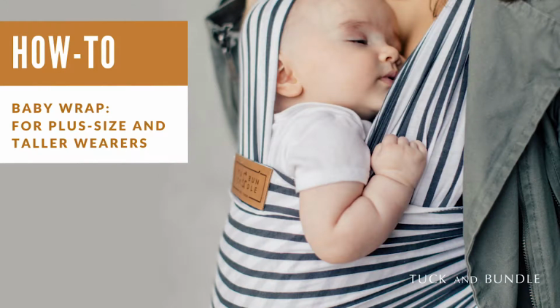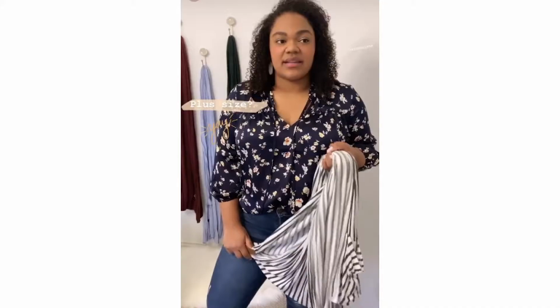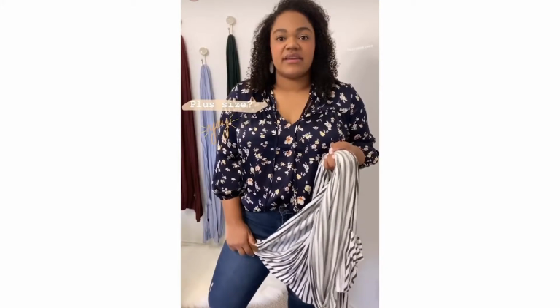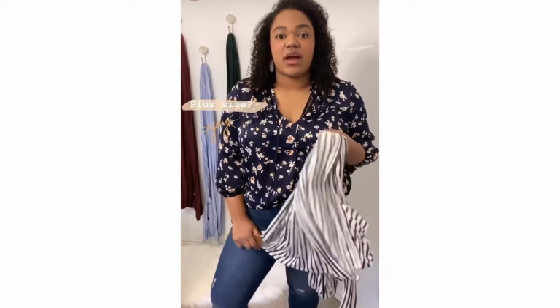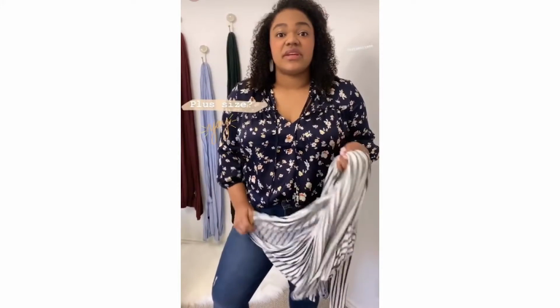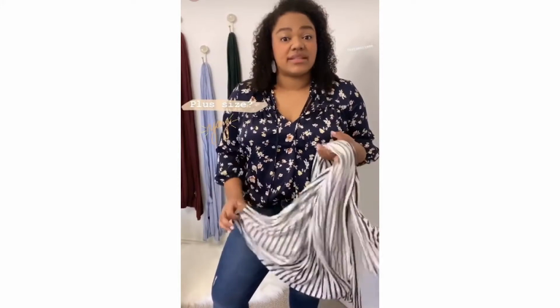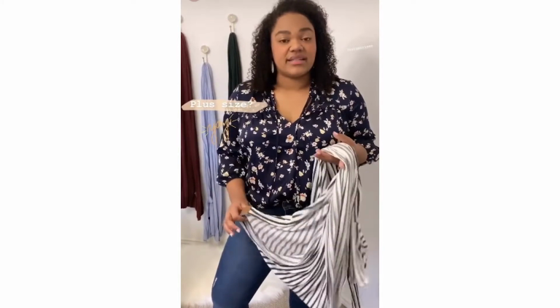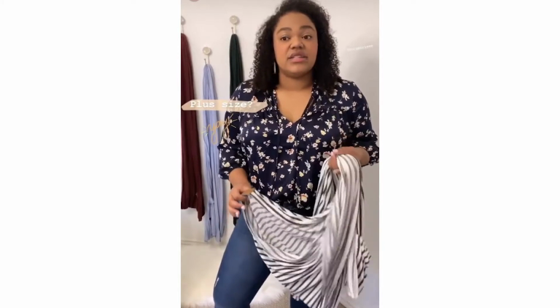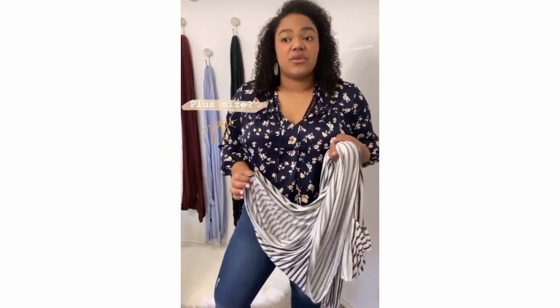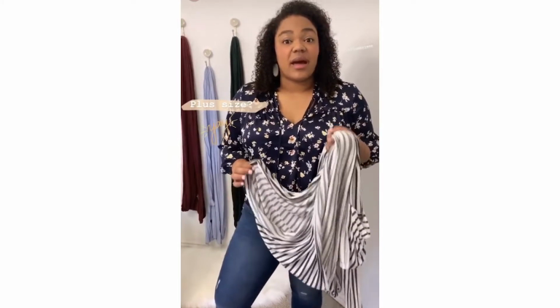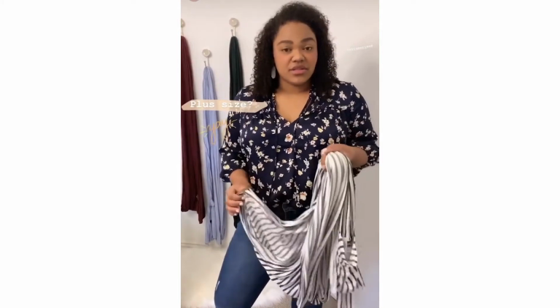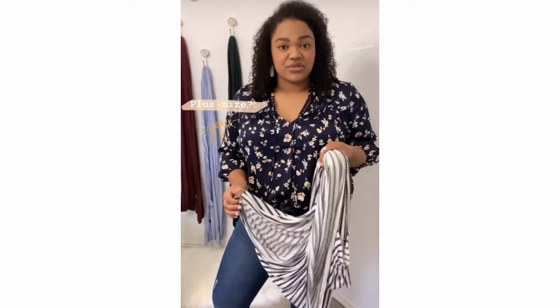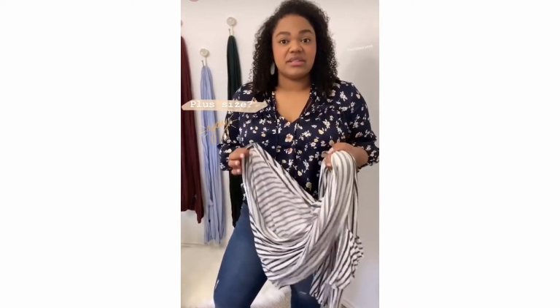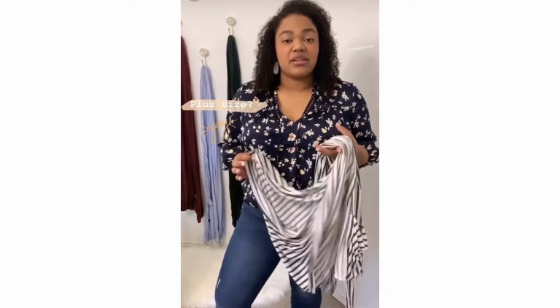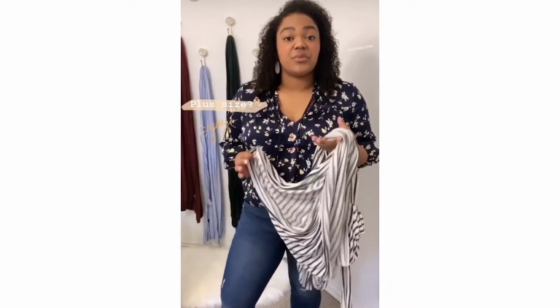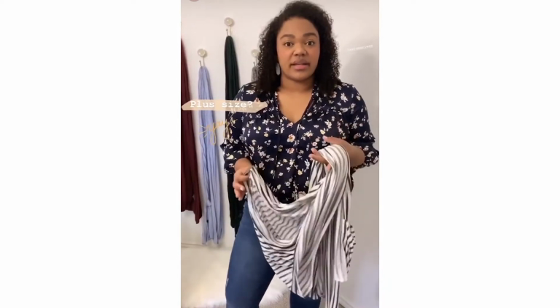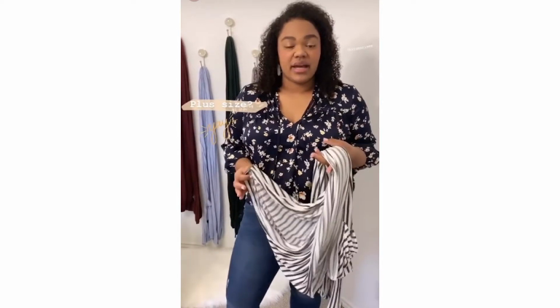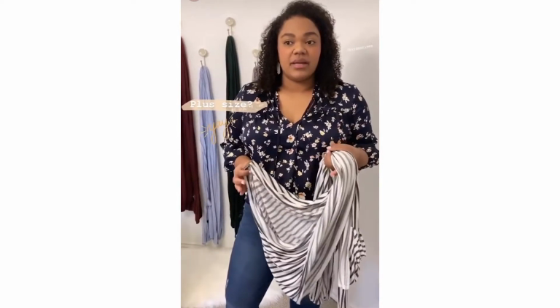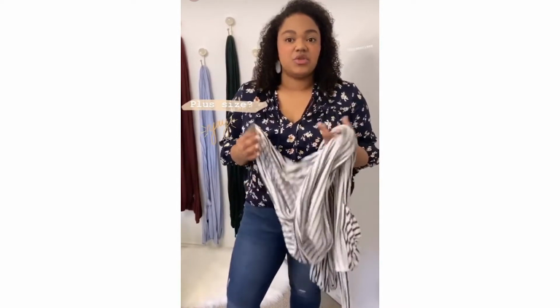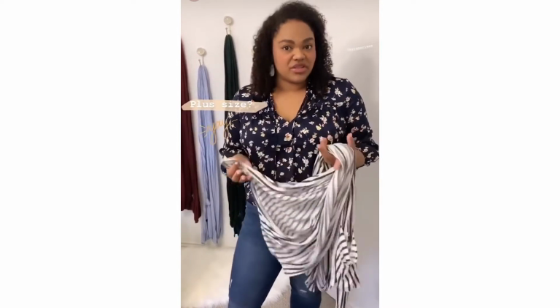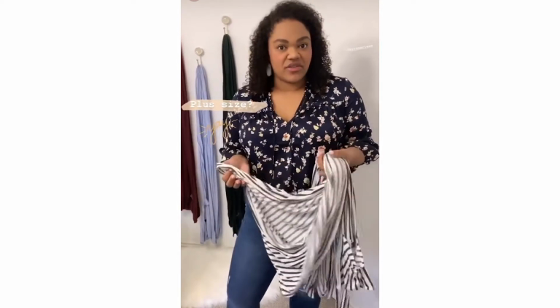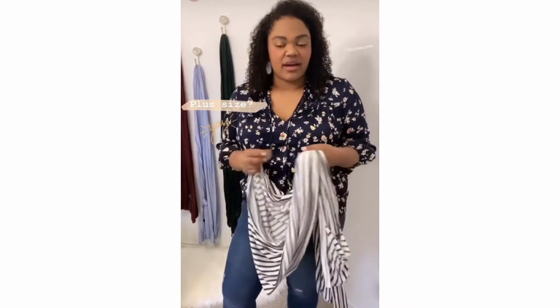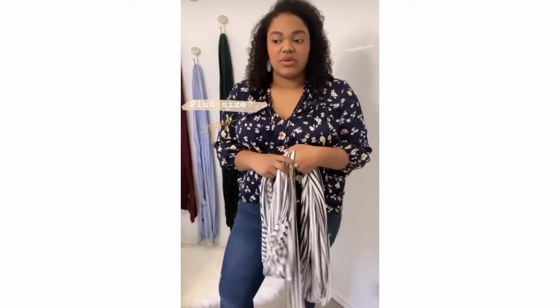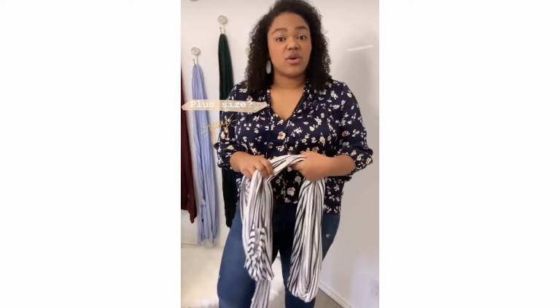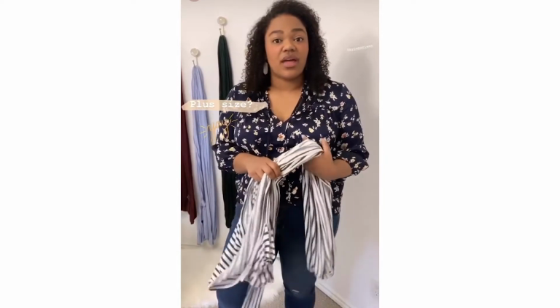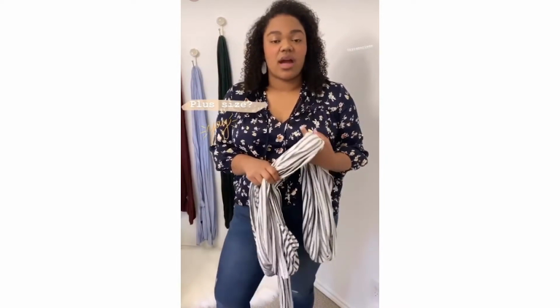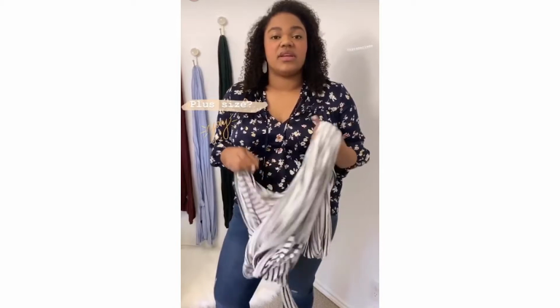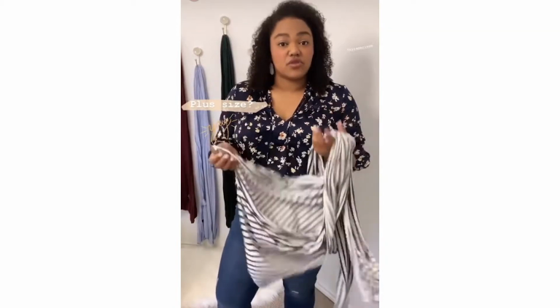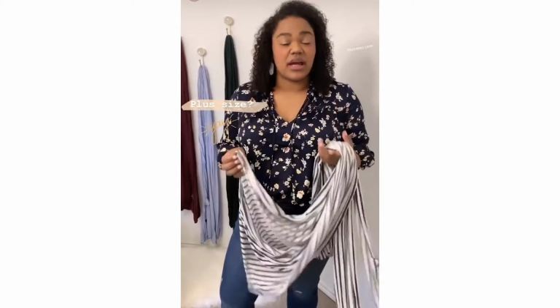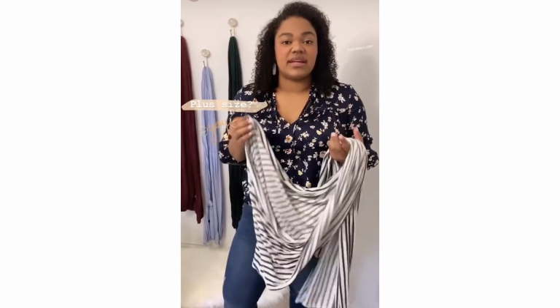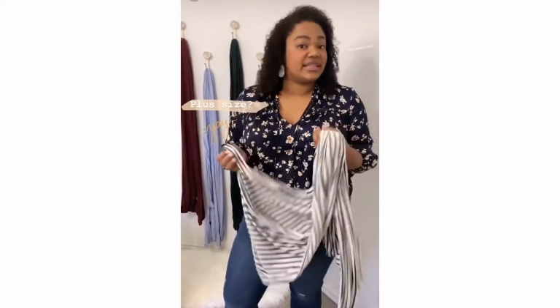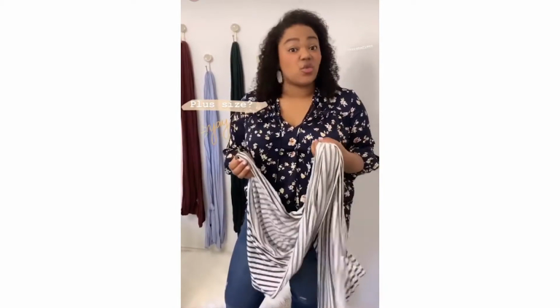I'm asking if our wraps fit plus size. They absolutely do. It does depend on your body type, so you will be the judge of that. We've been told that our wraps fit comfortably up to size 18 to 20.